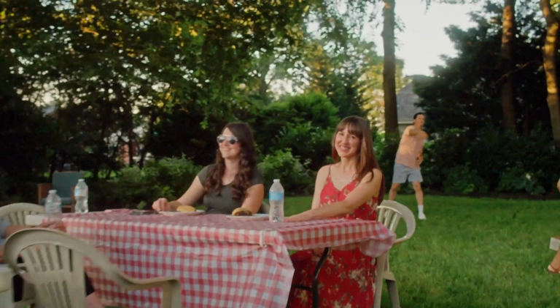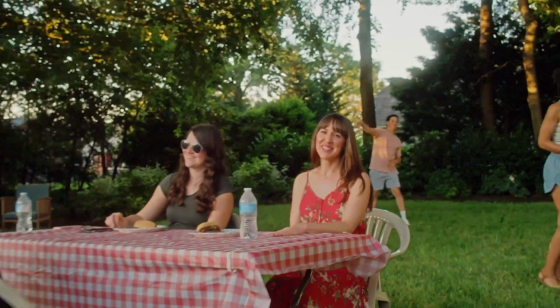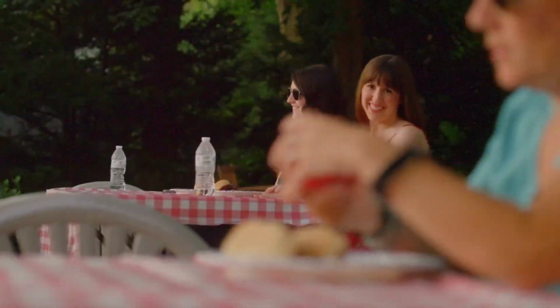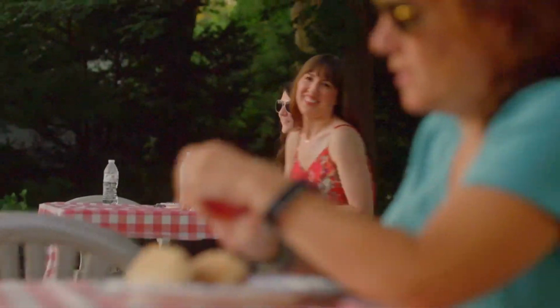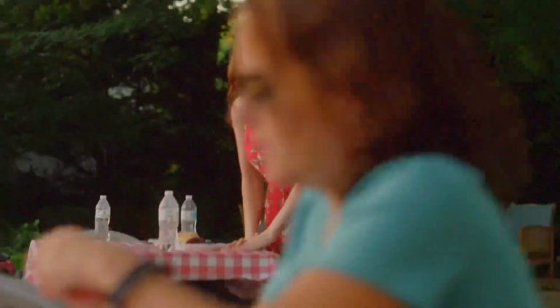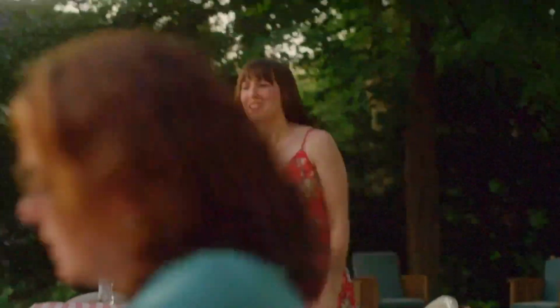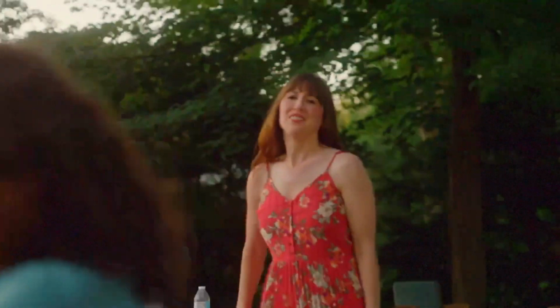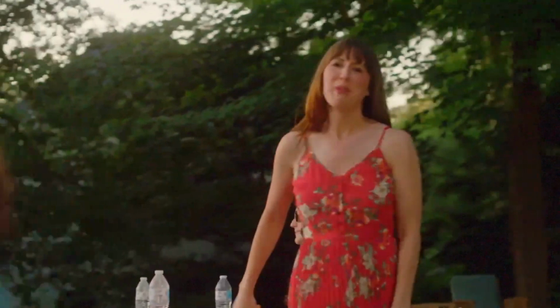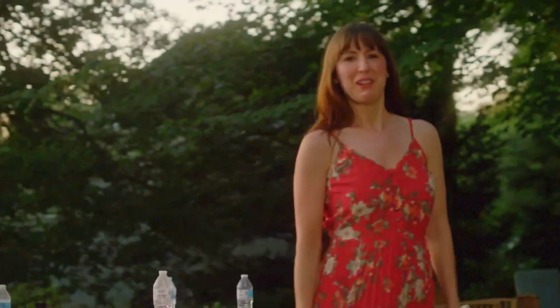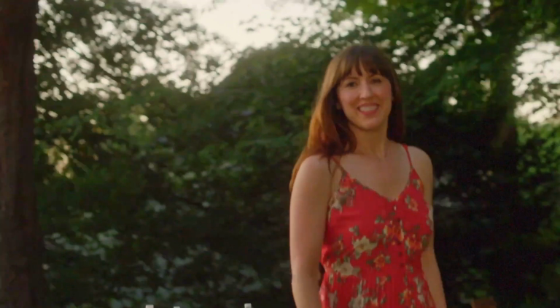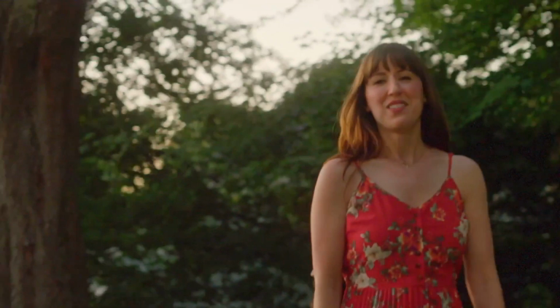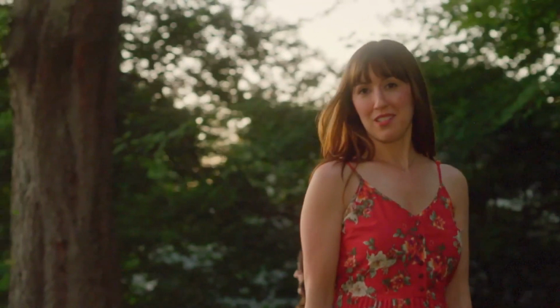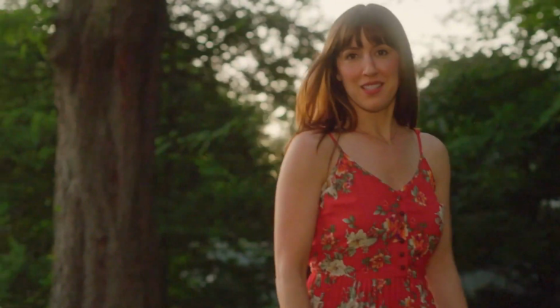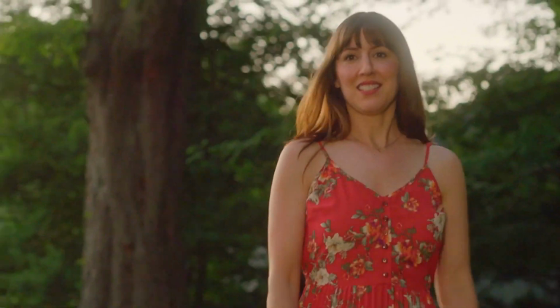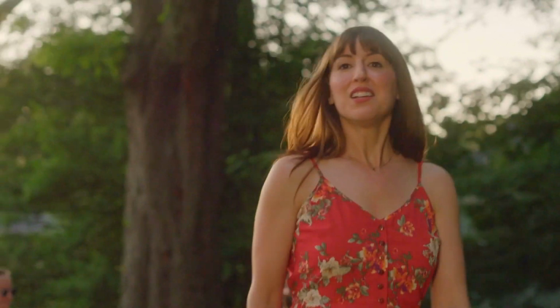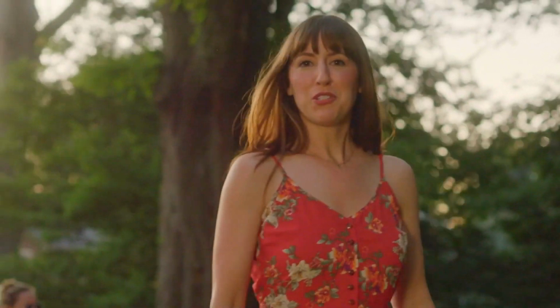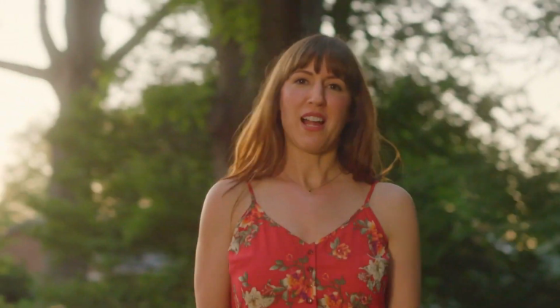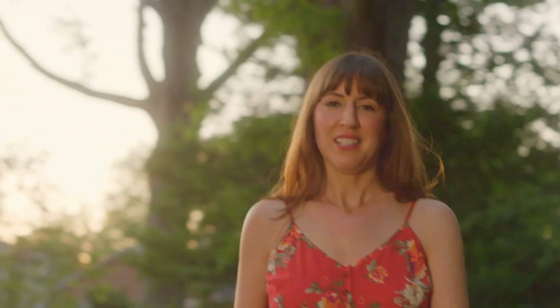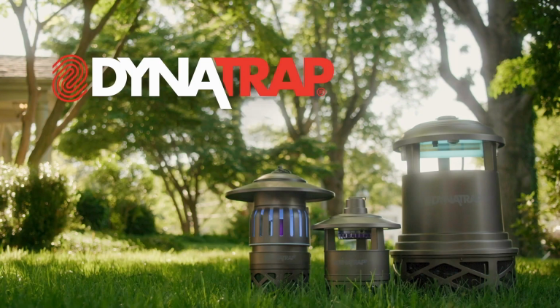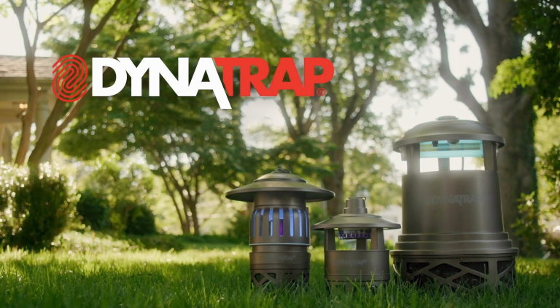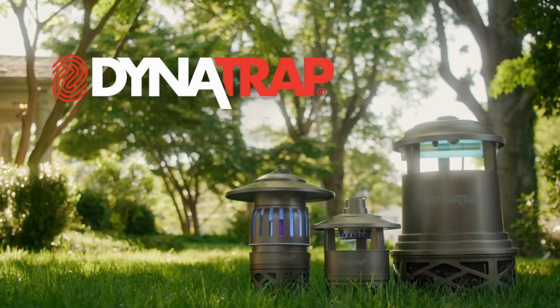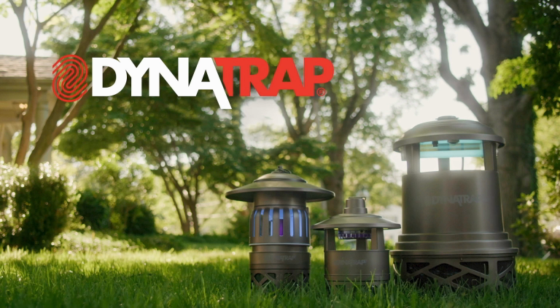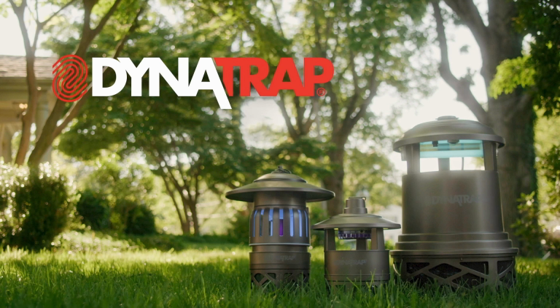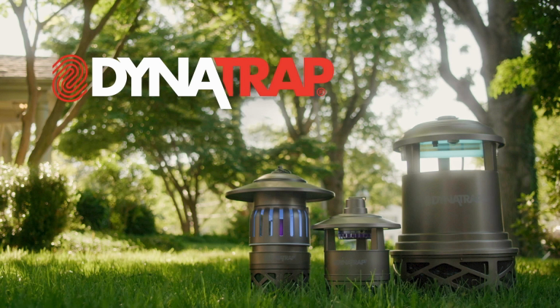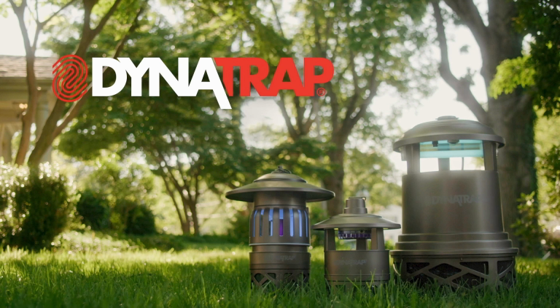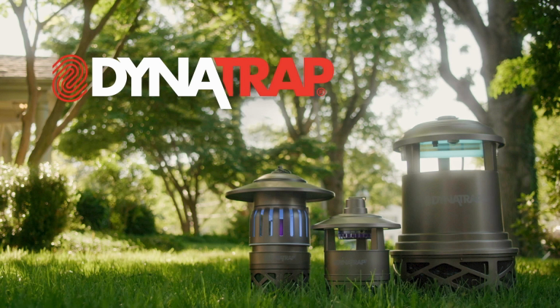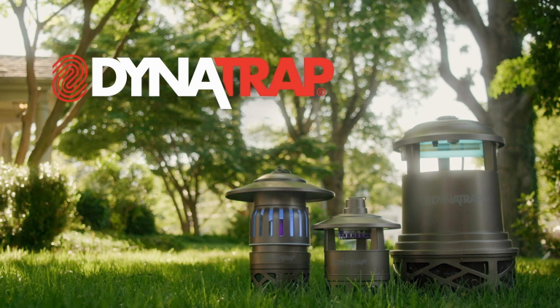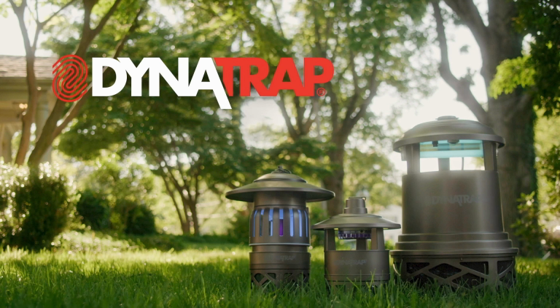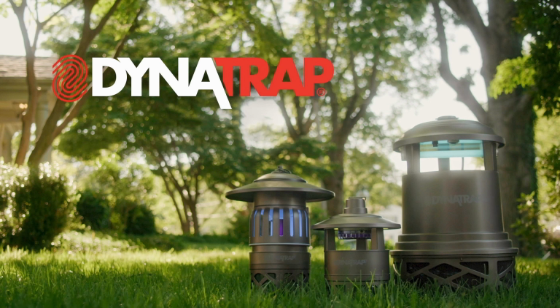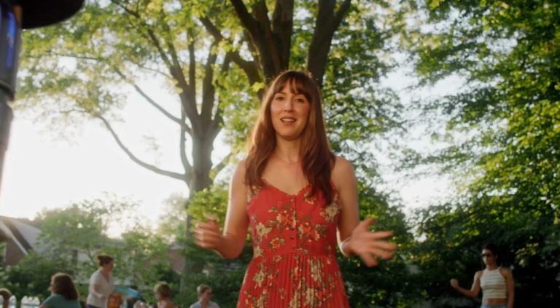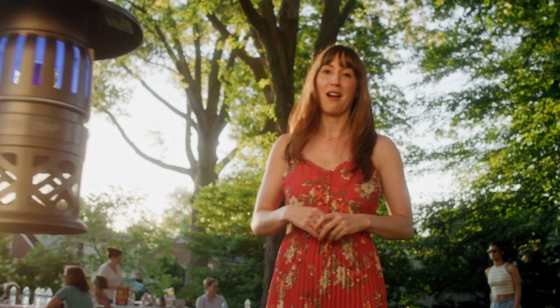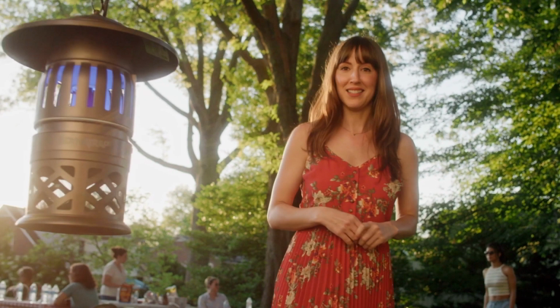Nice day, isn't it? Sunshine, all our best friends, and not a mosquito in sight. Let me show you why. This is the Dynatrap mosquito and insect trap, and it's the reason we're all outside having fun instead of hiding inside.